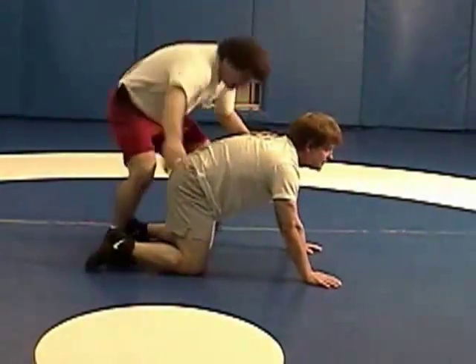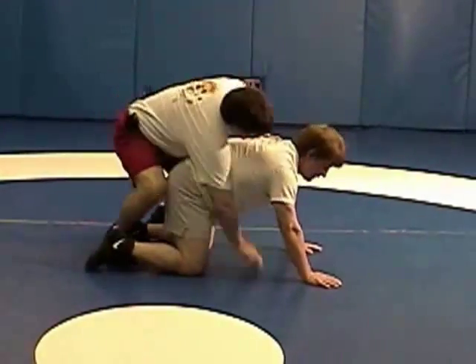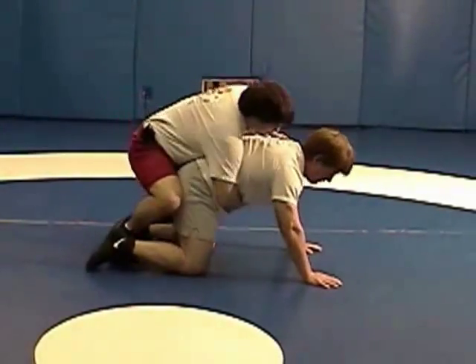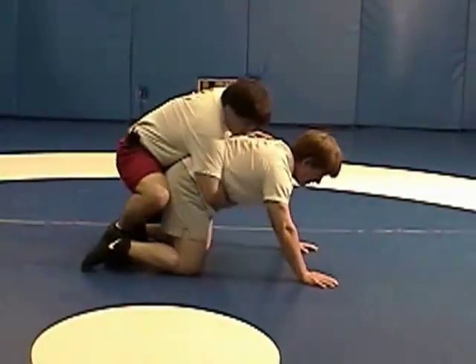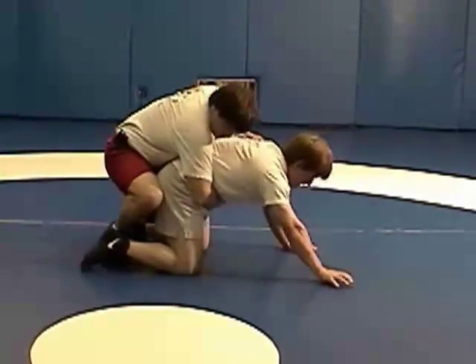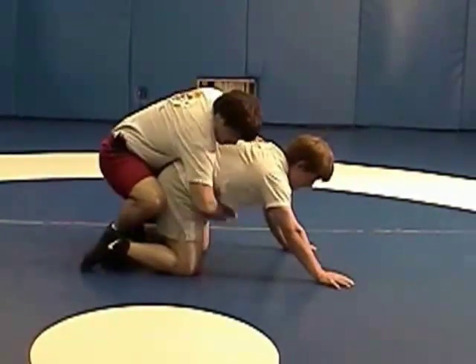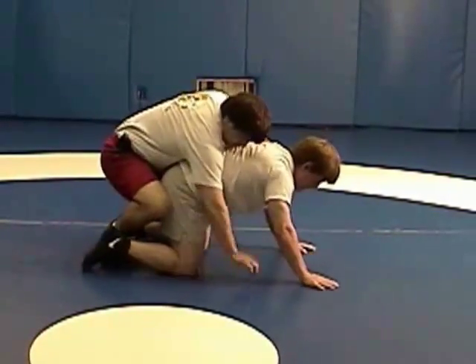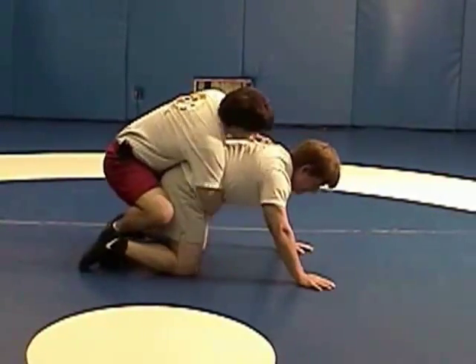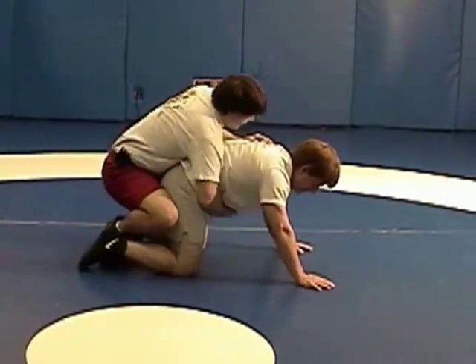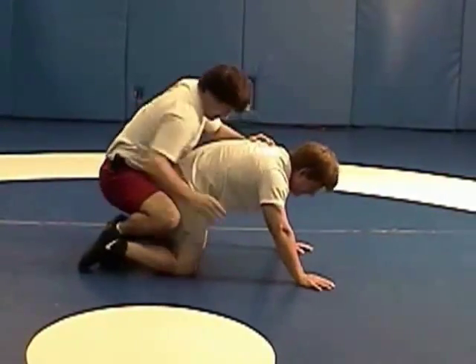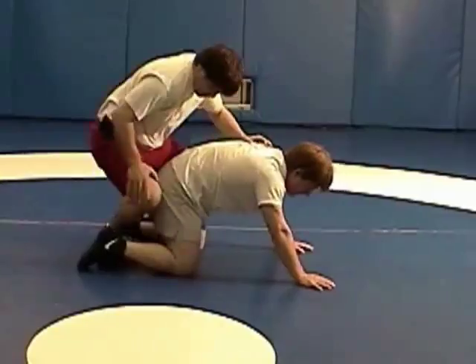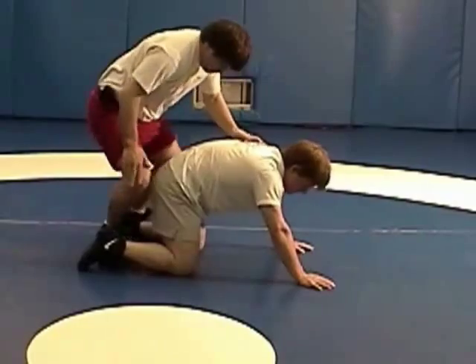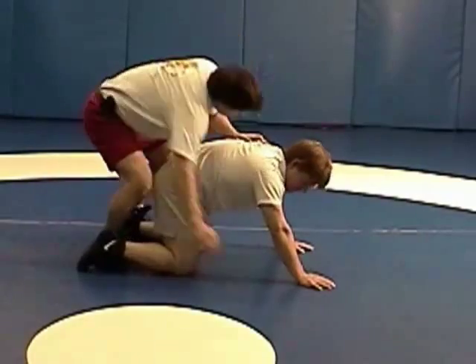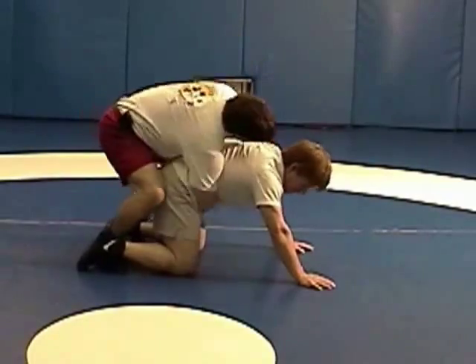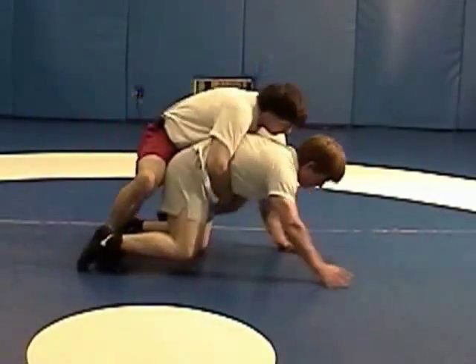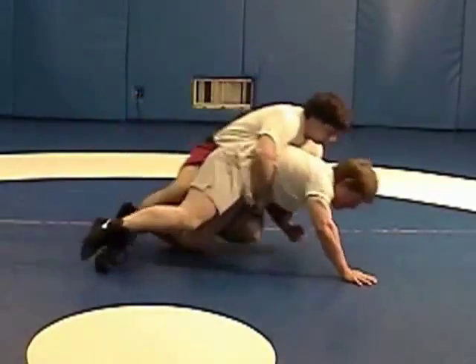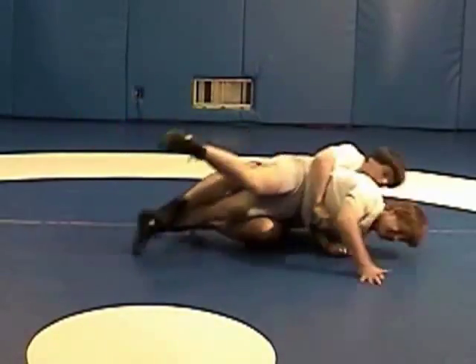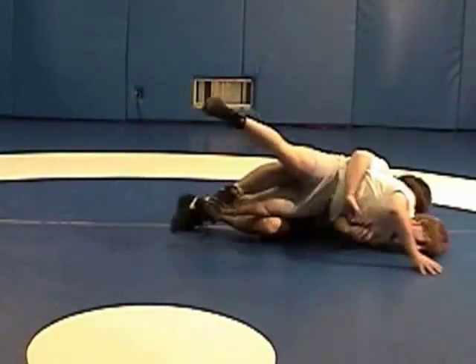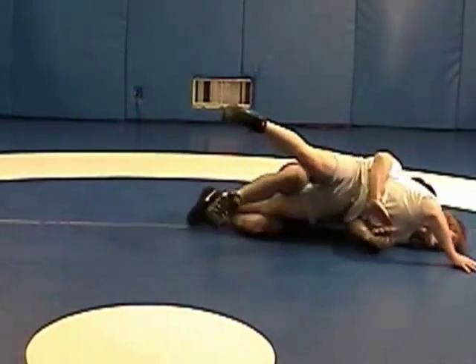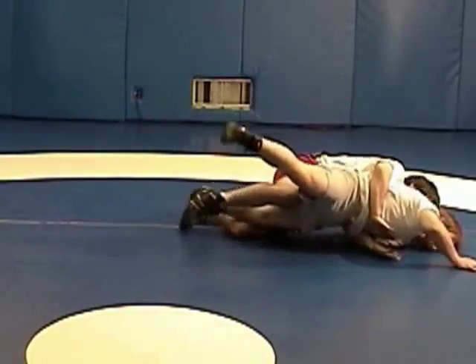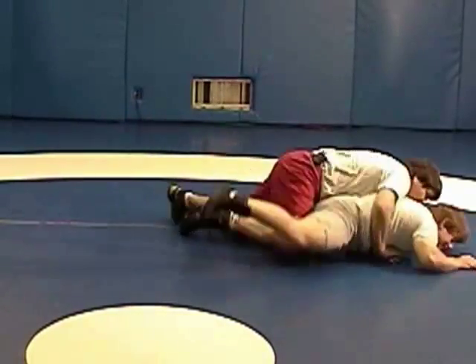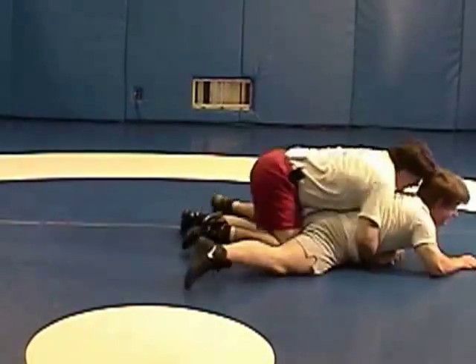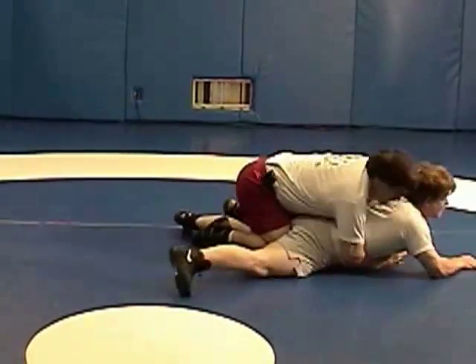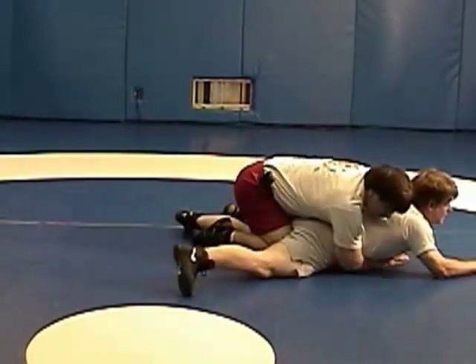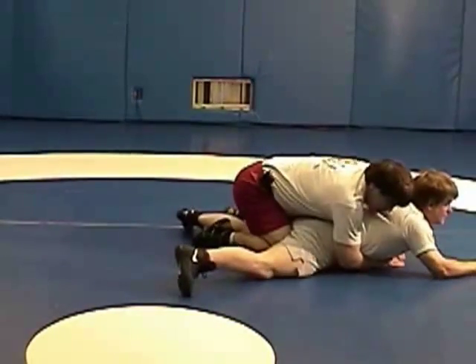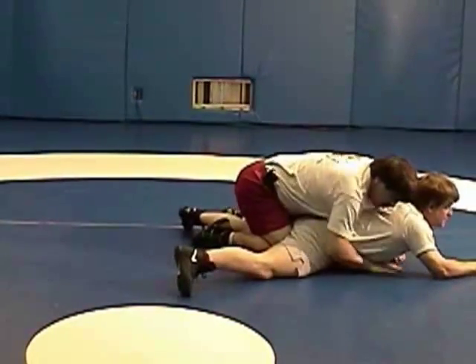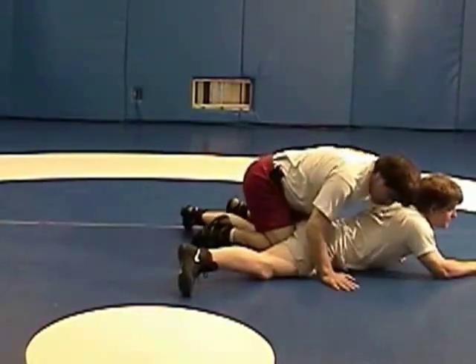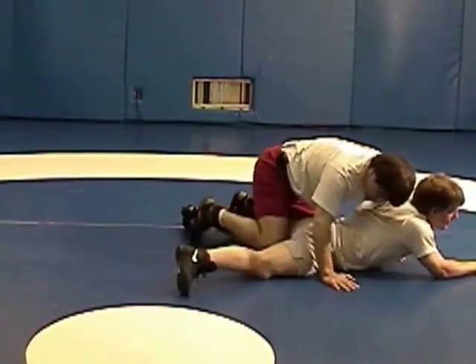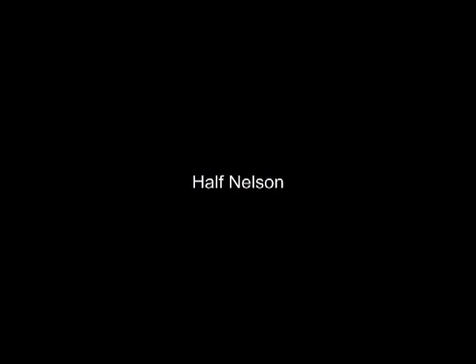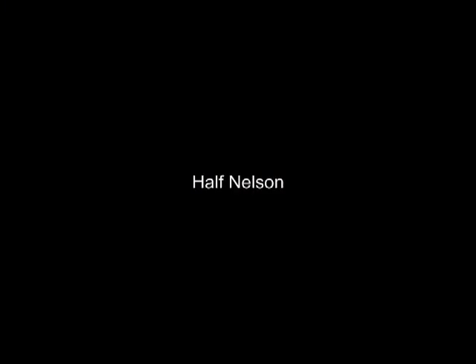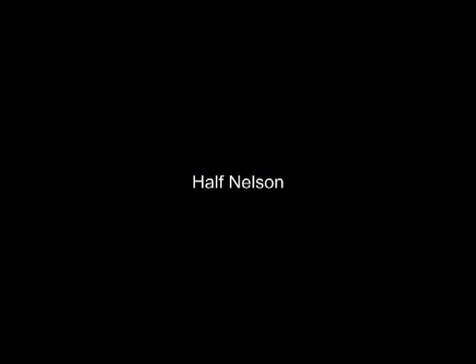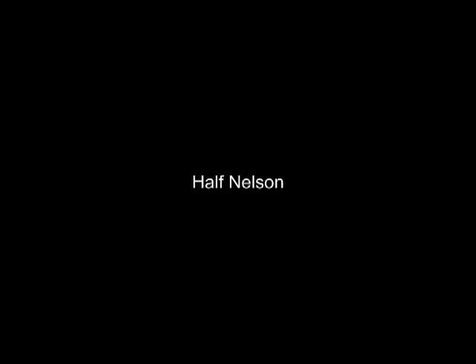I grab the side position — the arm is deep around the waist, pushing with the legs, and I am blocking the near arm.